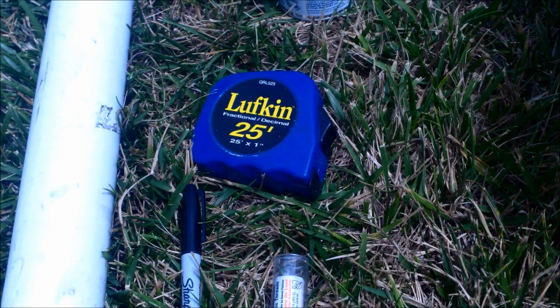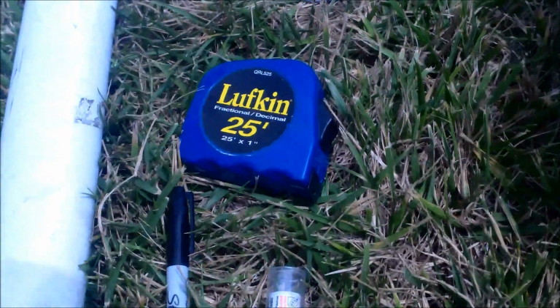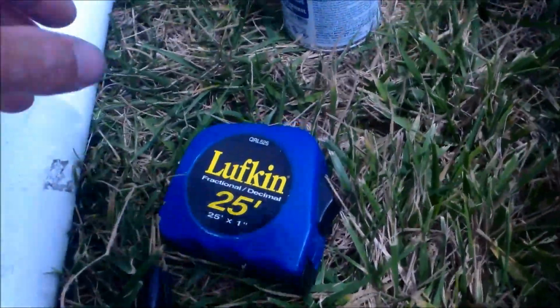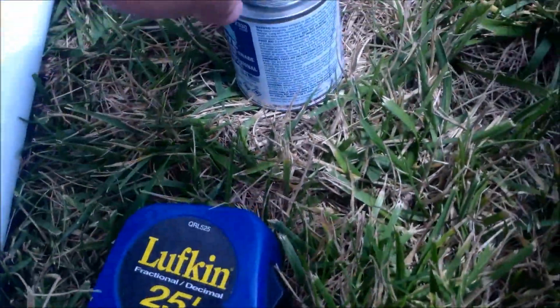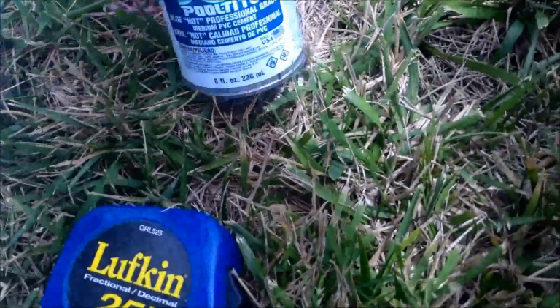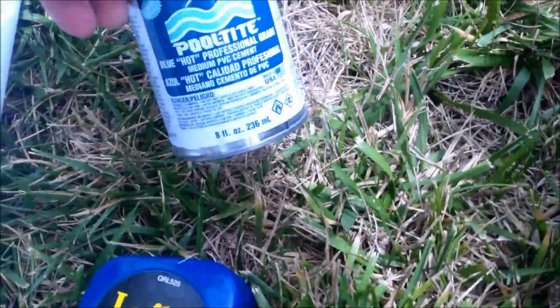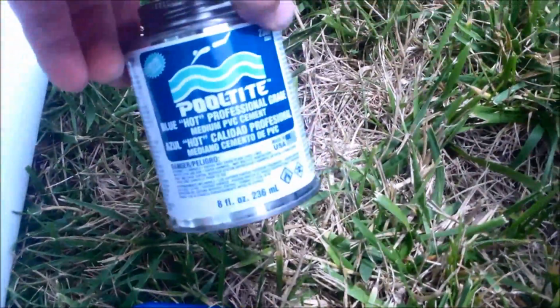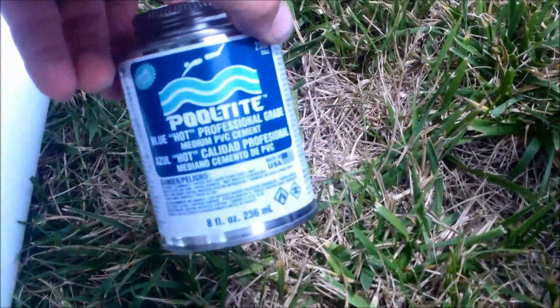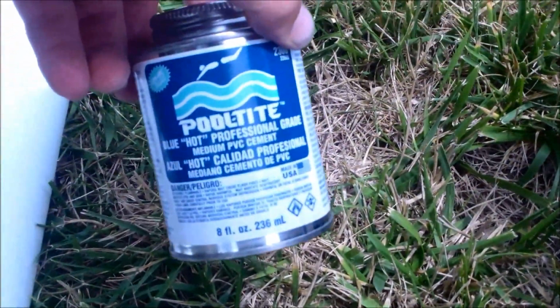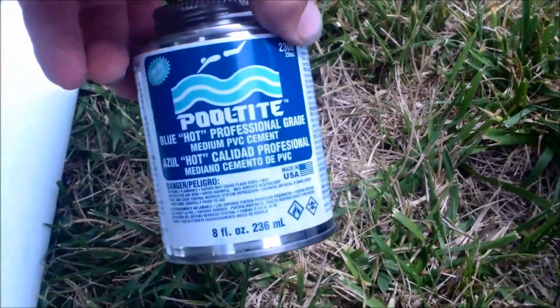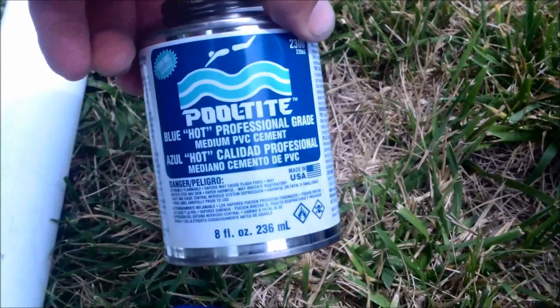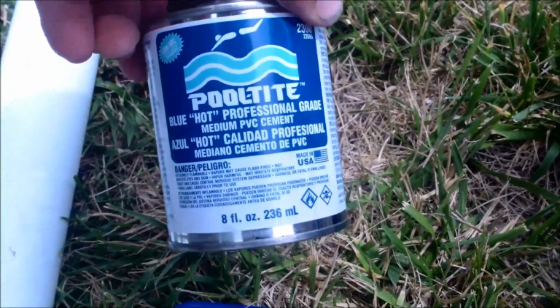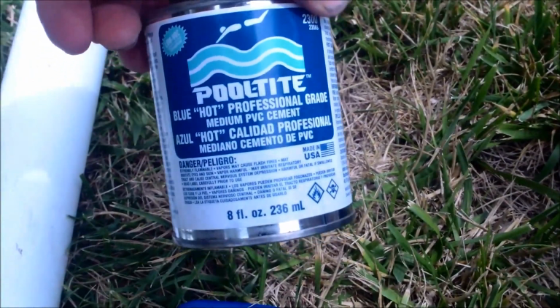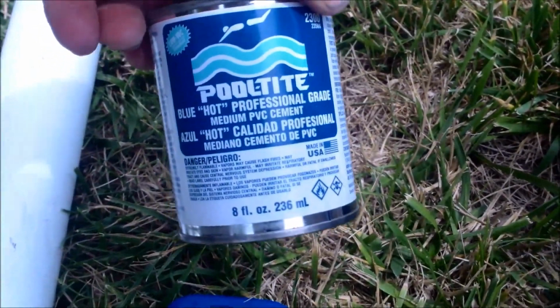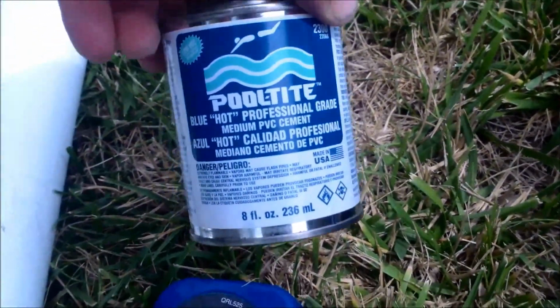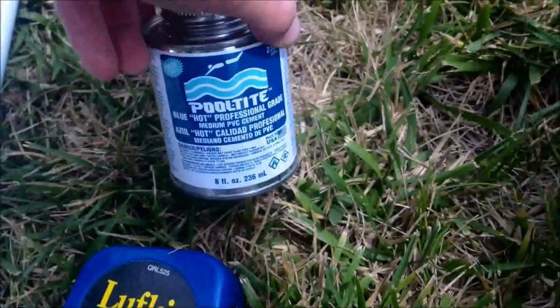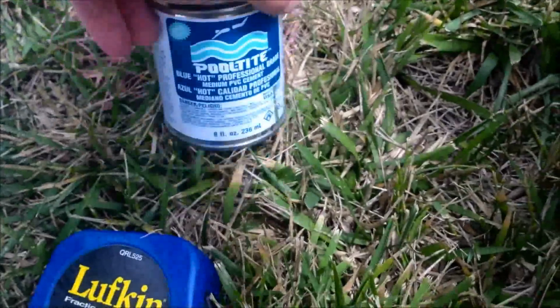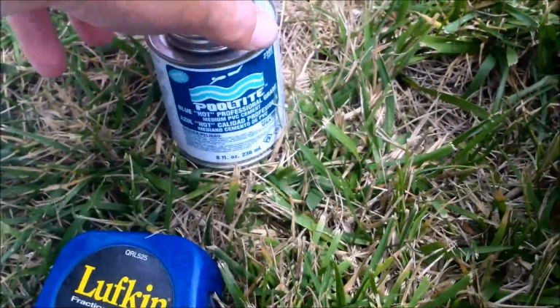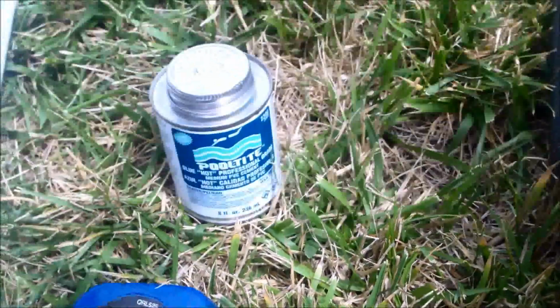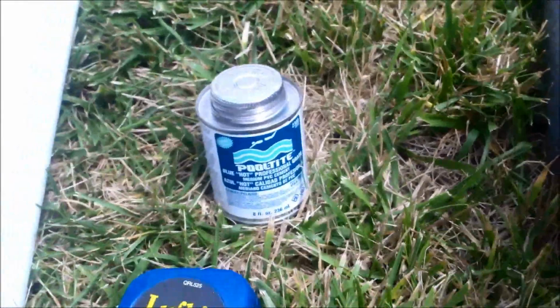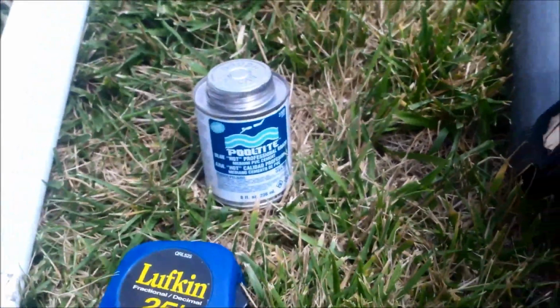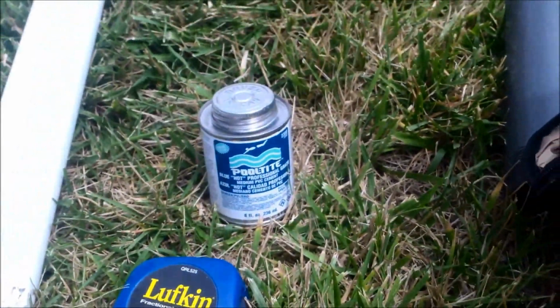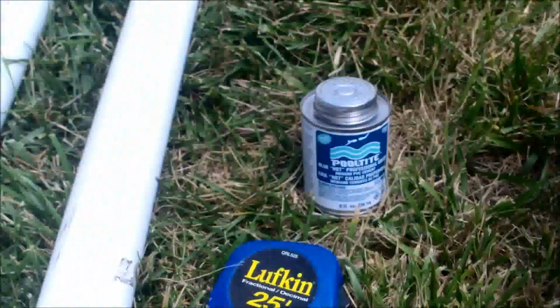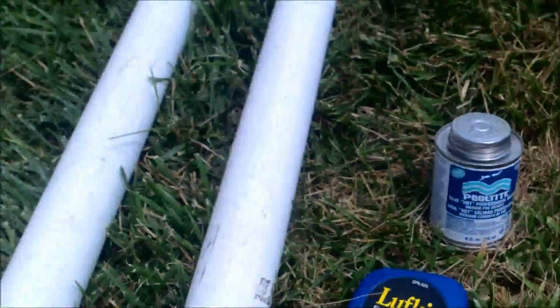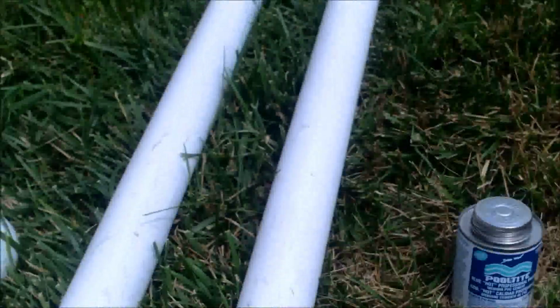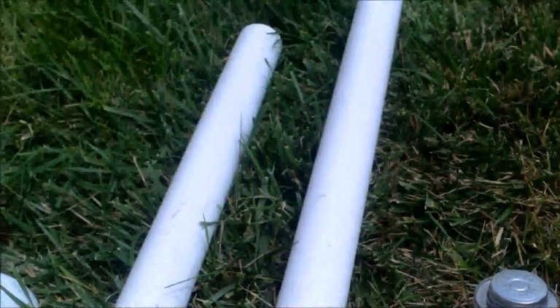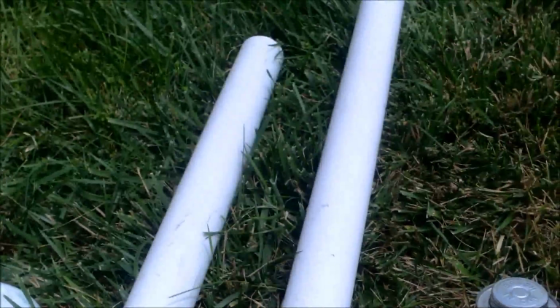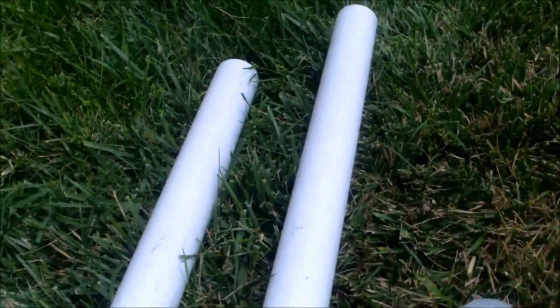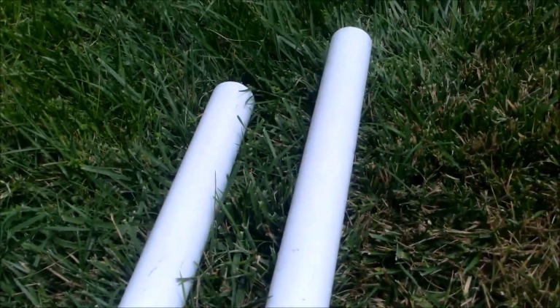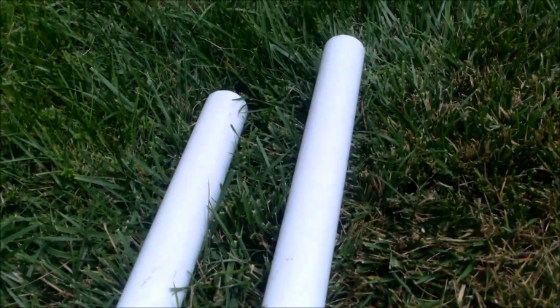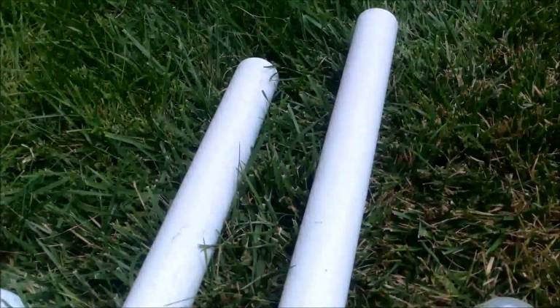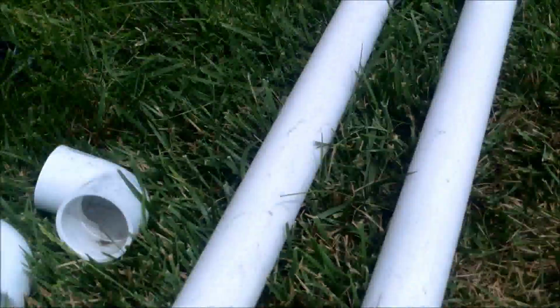So what you're going to need is some good PVC glue. I use the PoolTite — this one's good for high PSI, which will be your choice with the pool equipment. You'll need some two inch pipes, or if you have one and a half inch pipes.